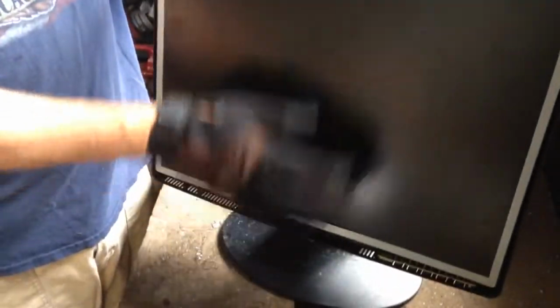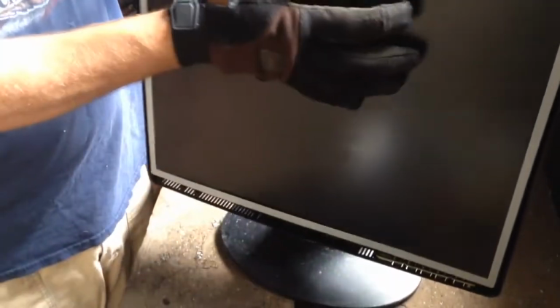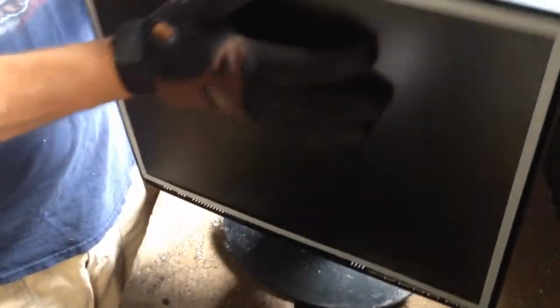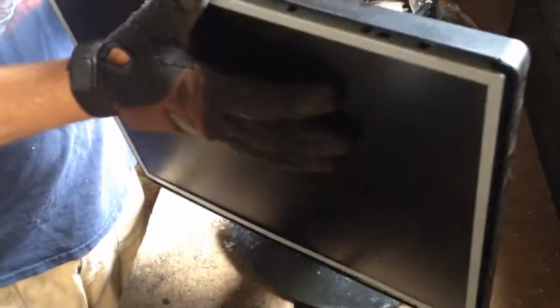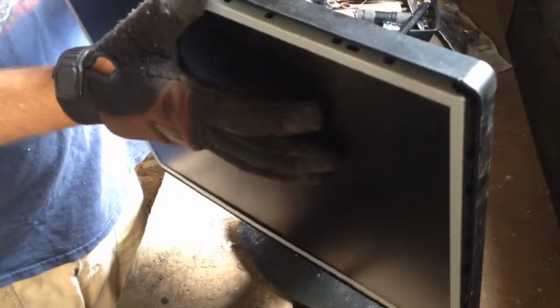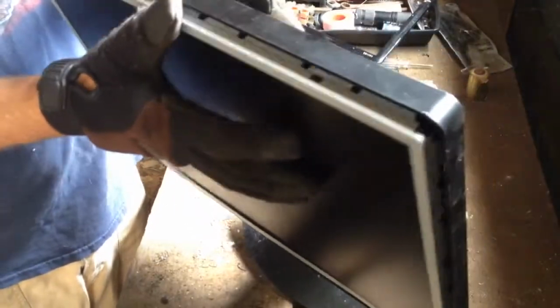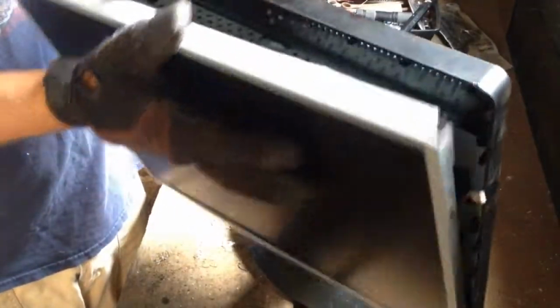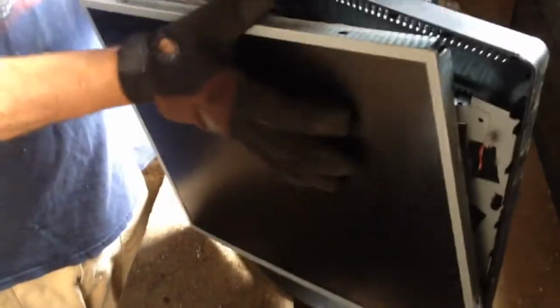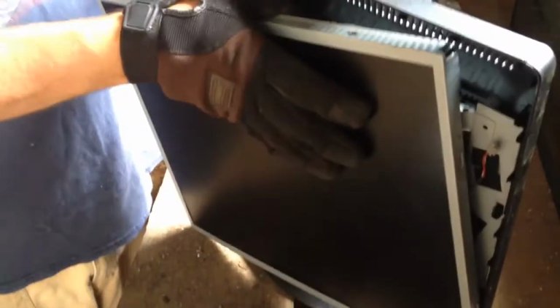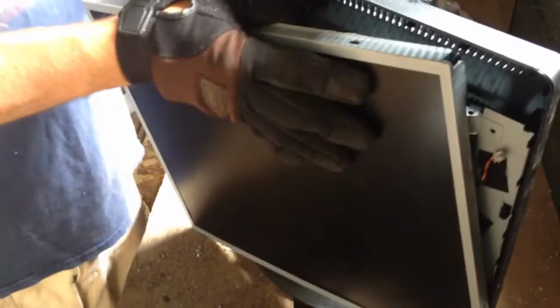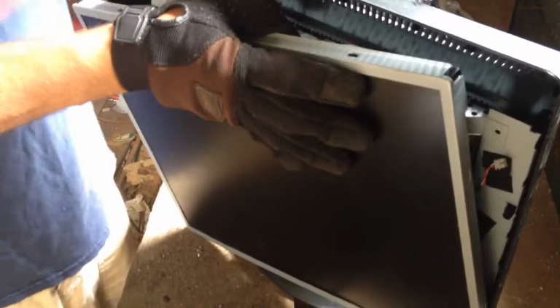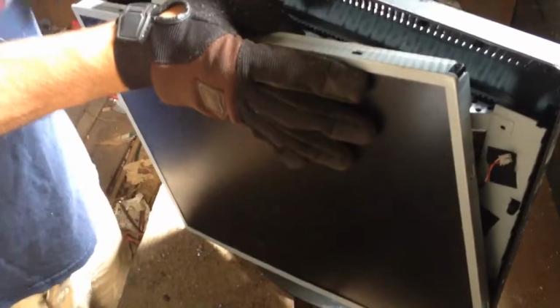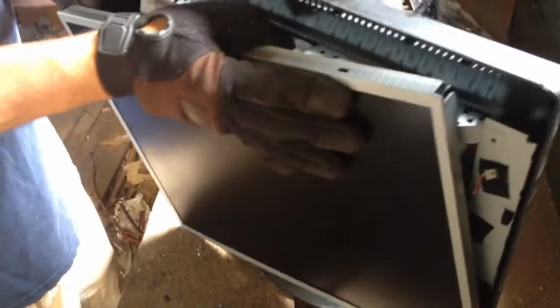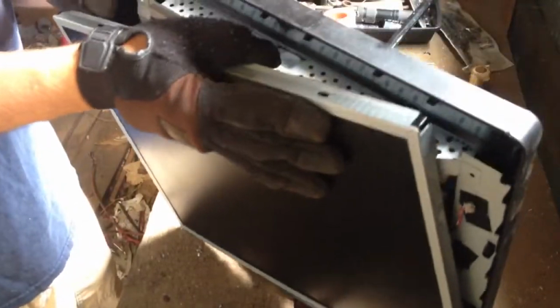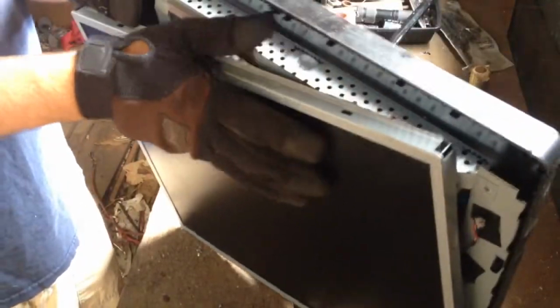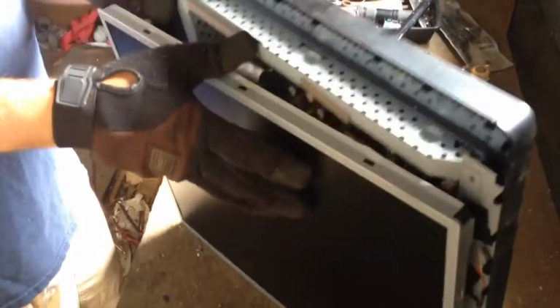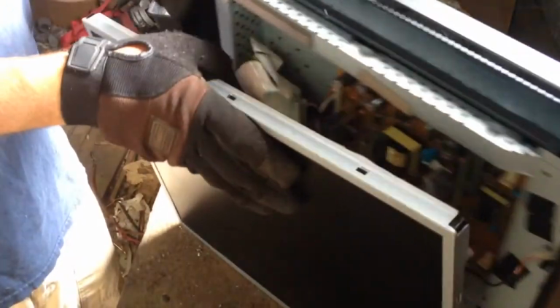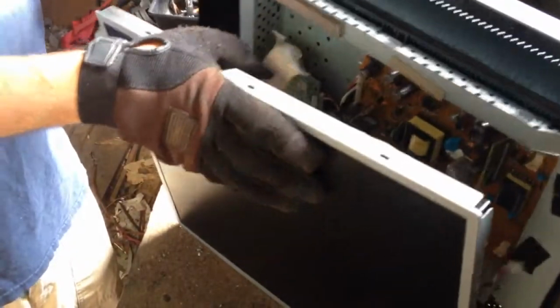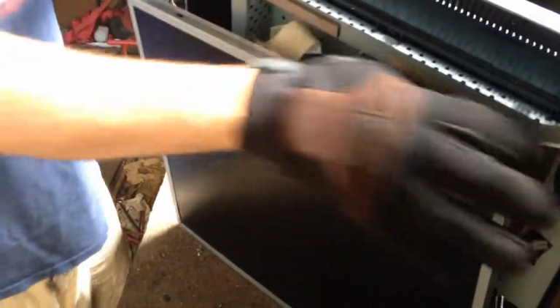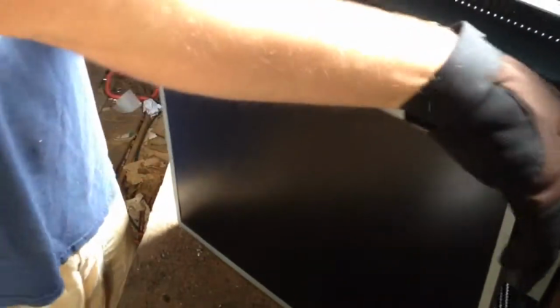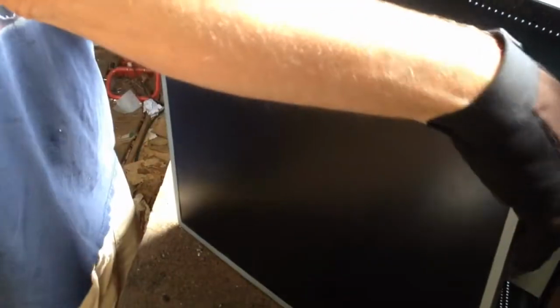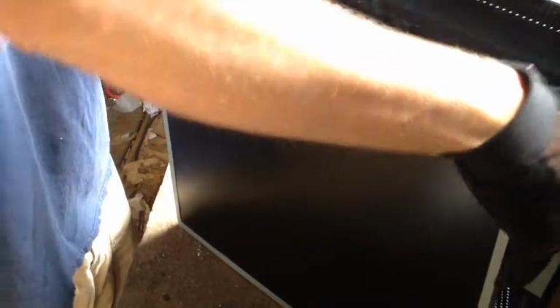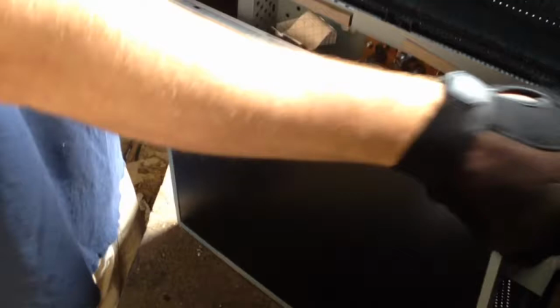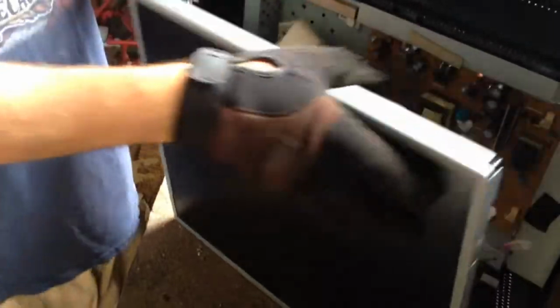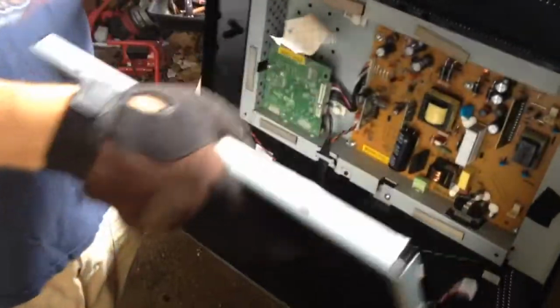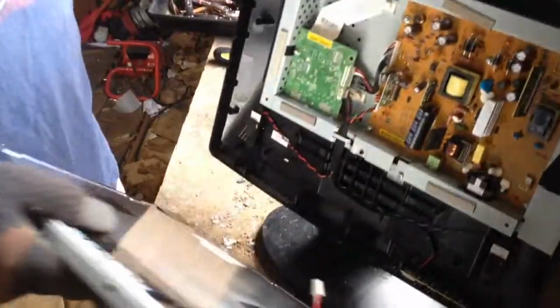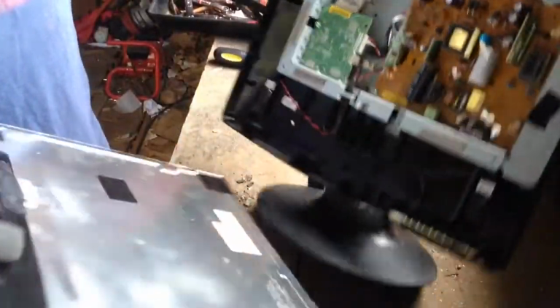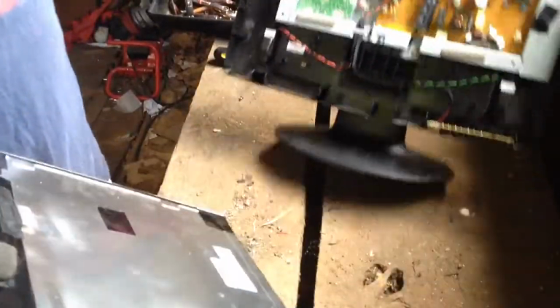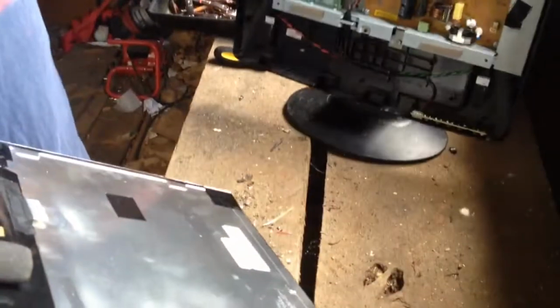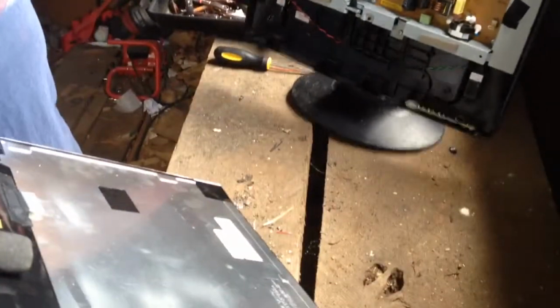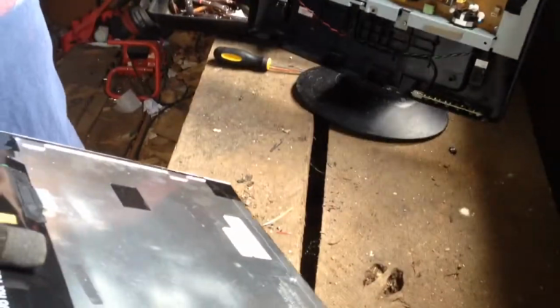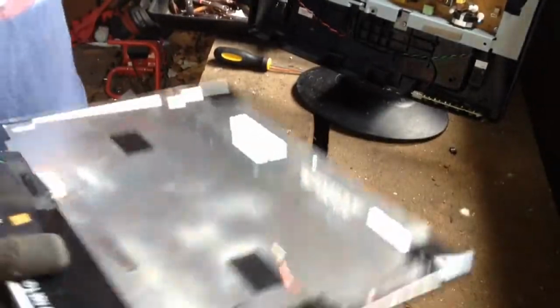Lean it forward a little bit. It pops out pretty easy. You have a couple of wires there to unplug. Set that back.